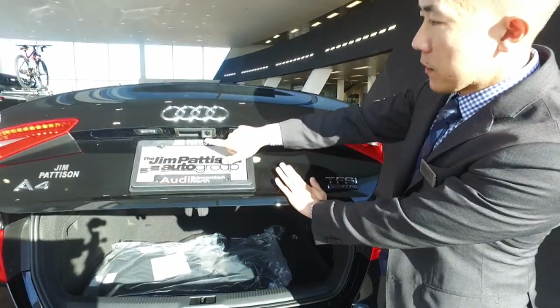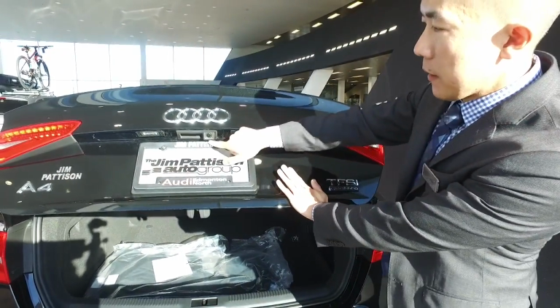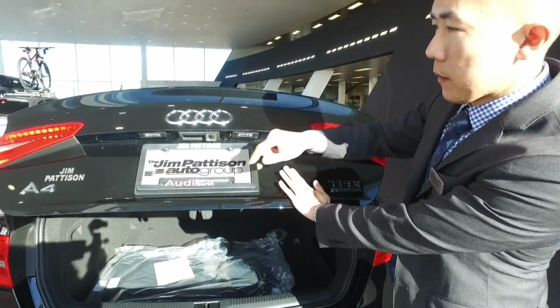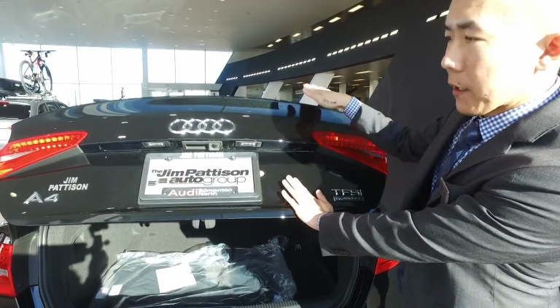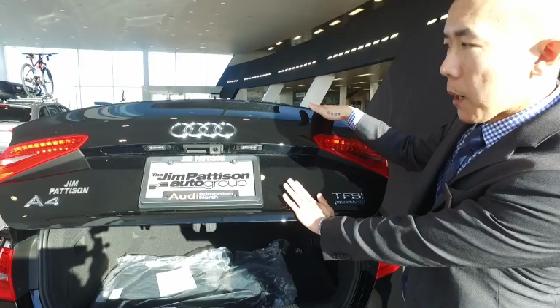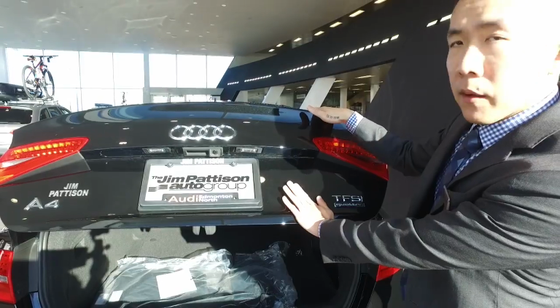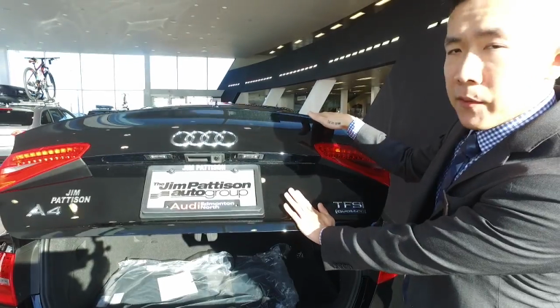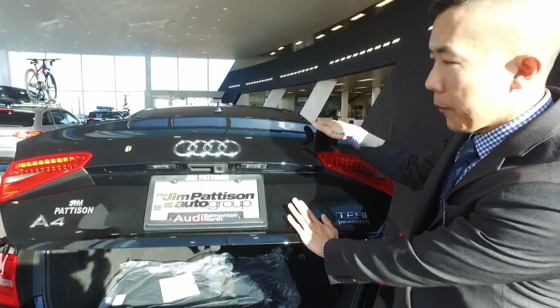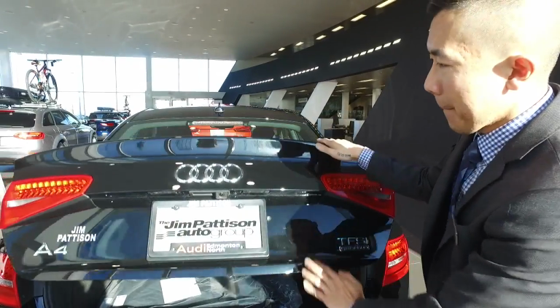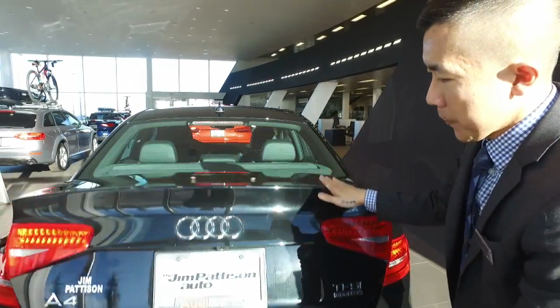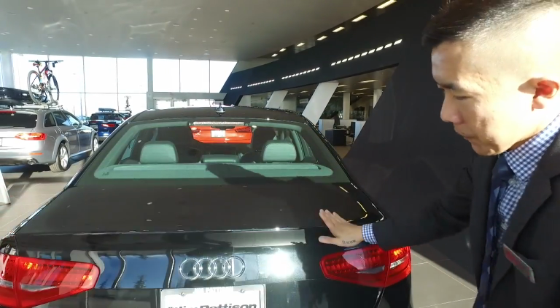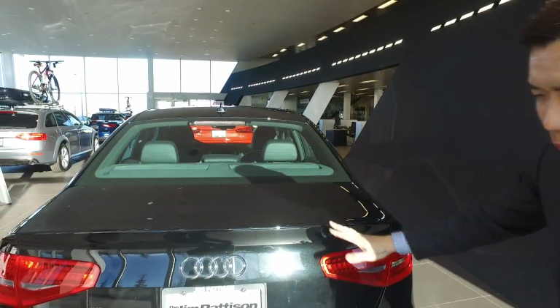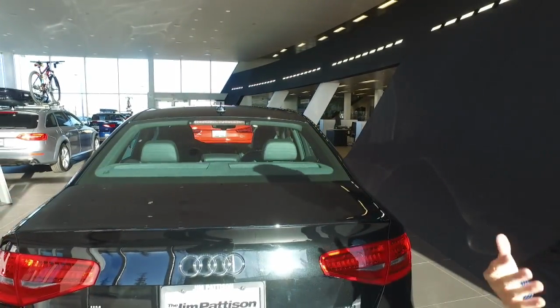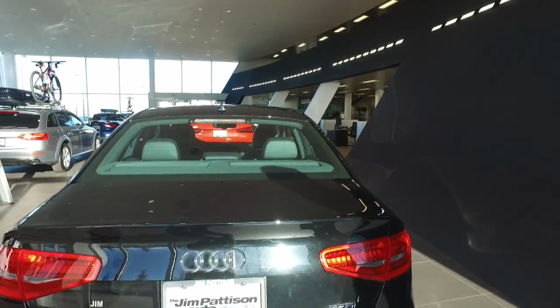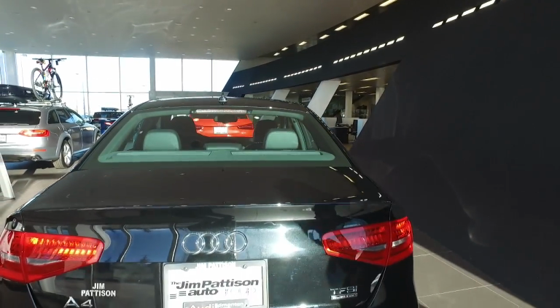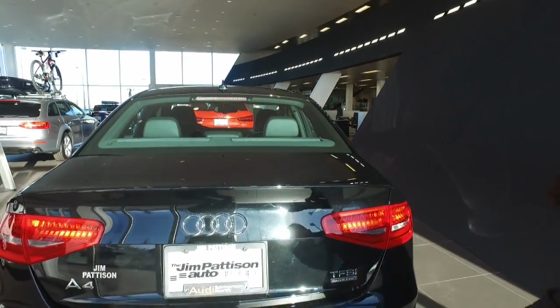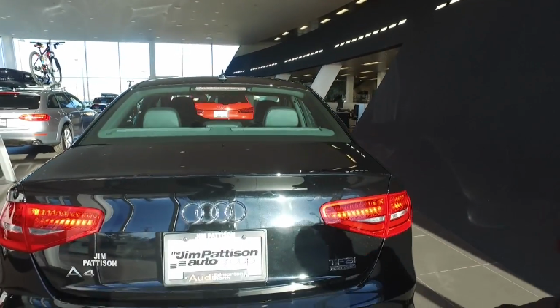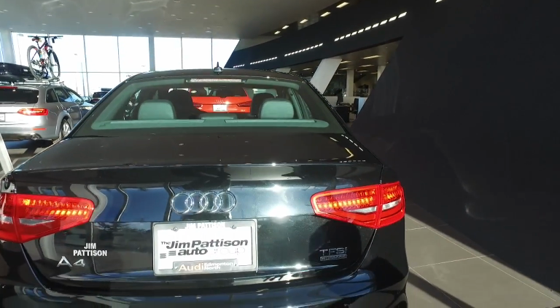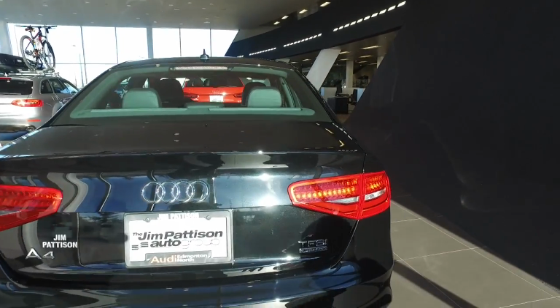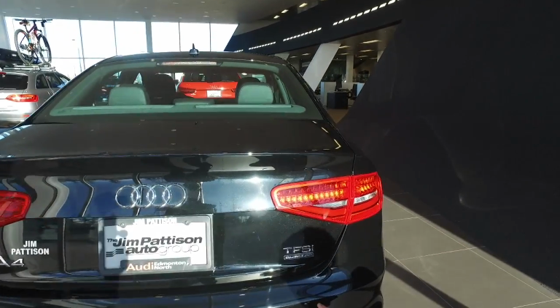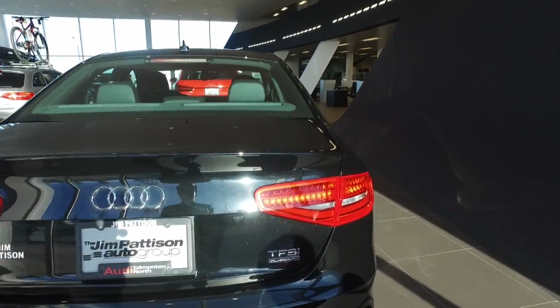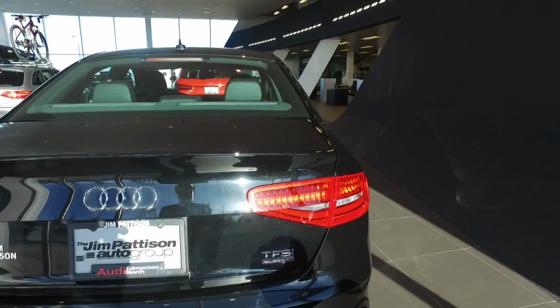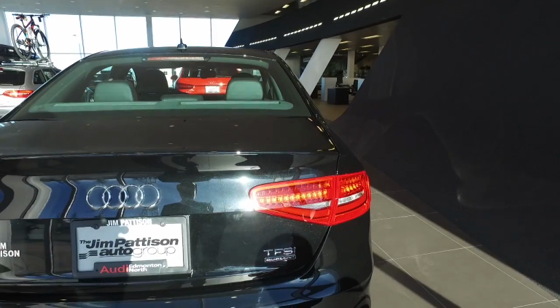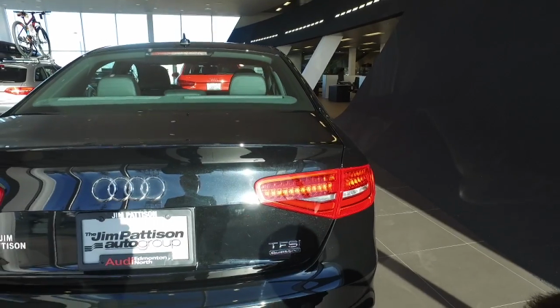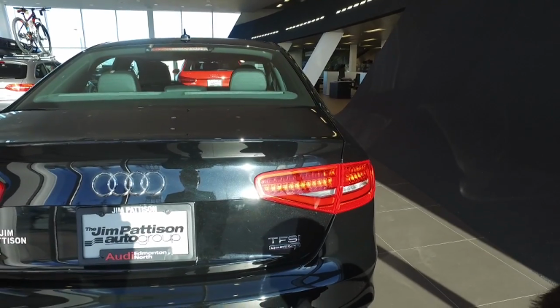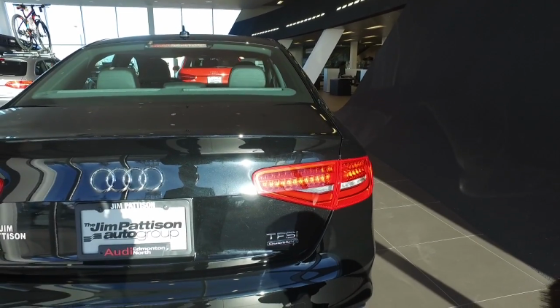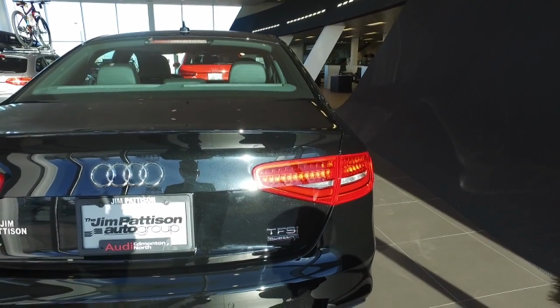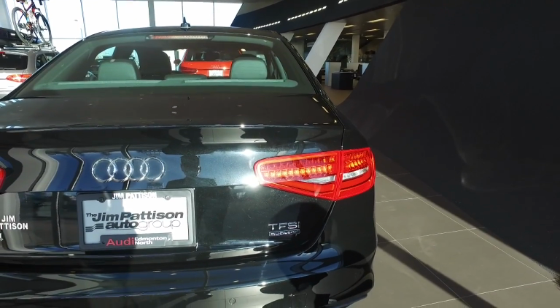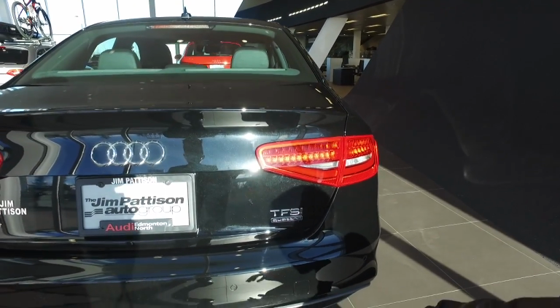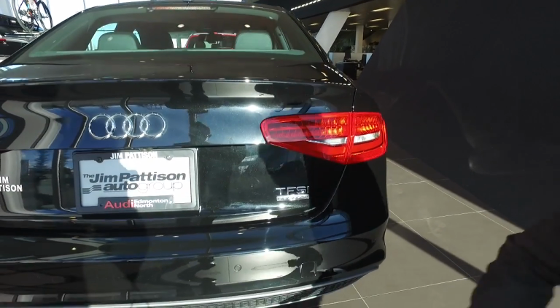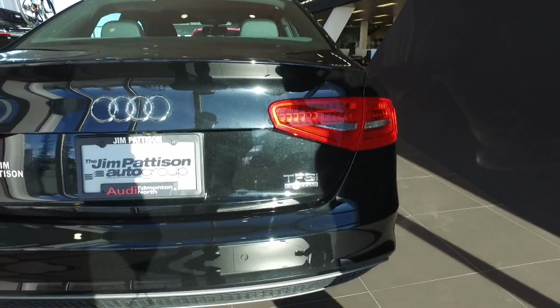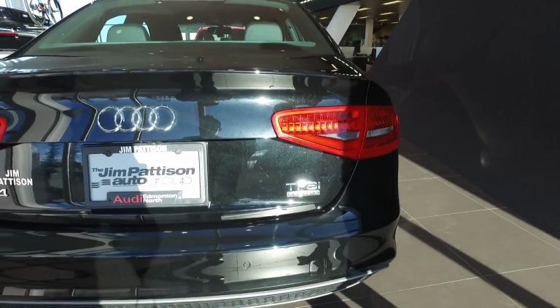You'll see the backup camera on this vehicle as part of the options. You also have your parking sensors, the honeycomb inserts as part of the S-line and the diffuser.